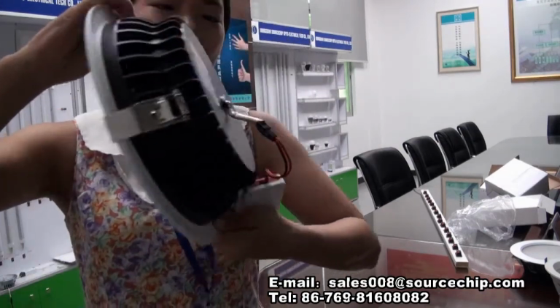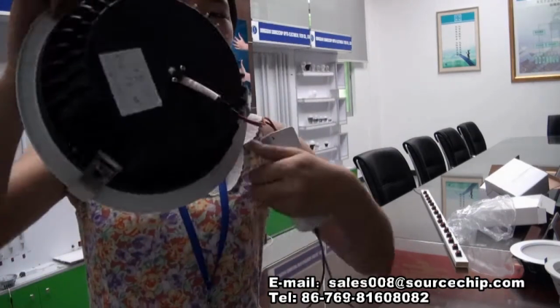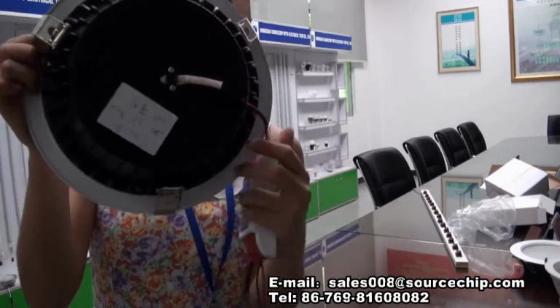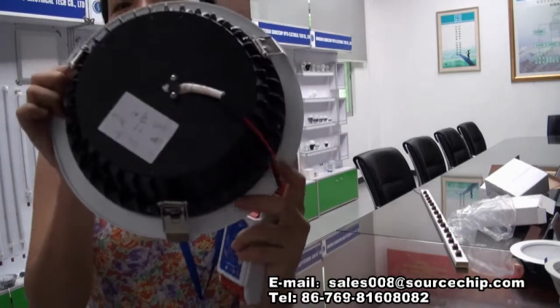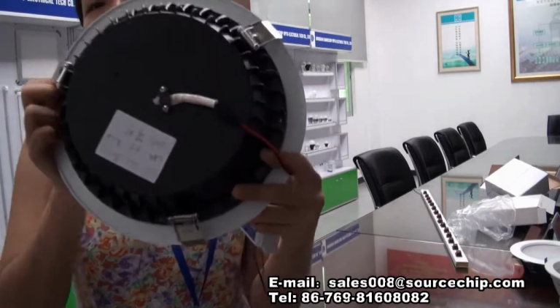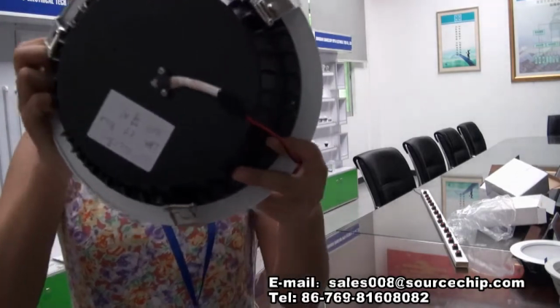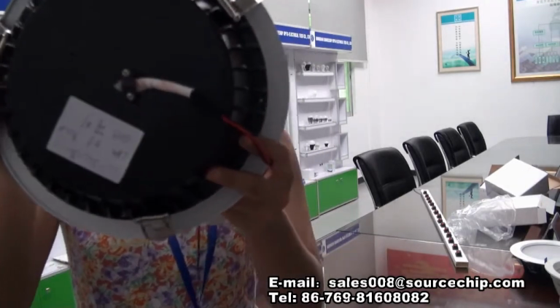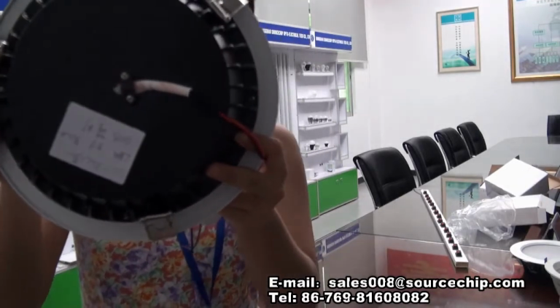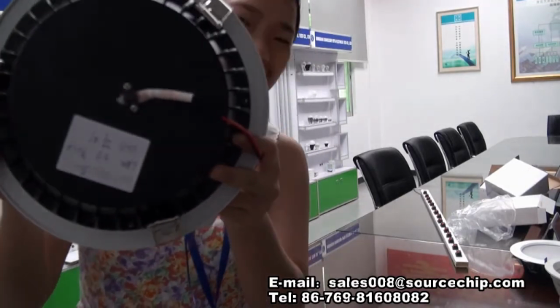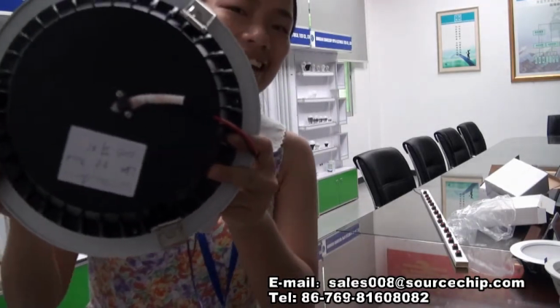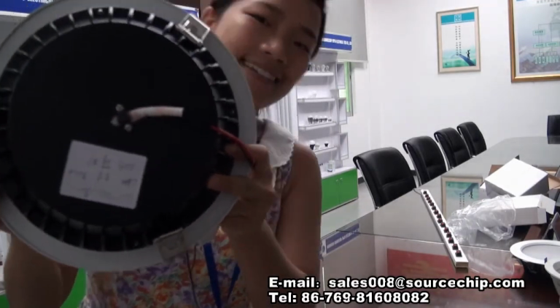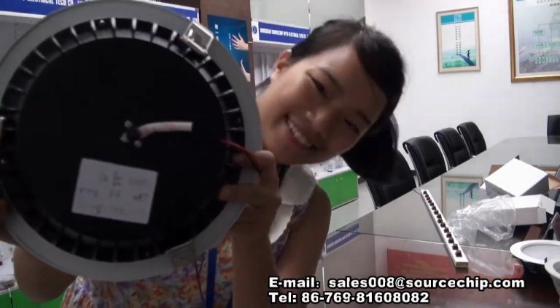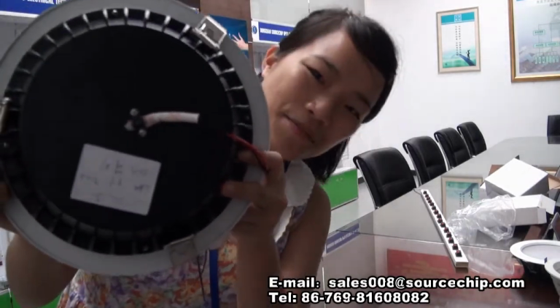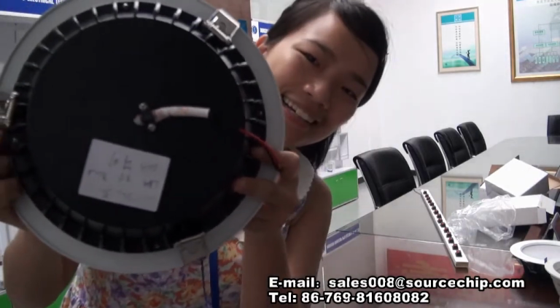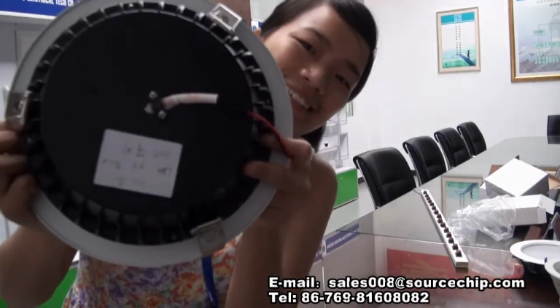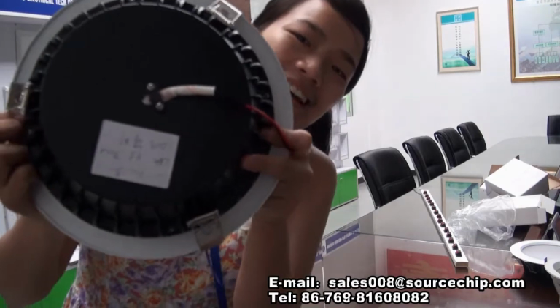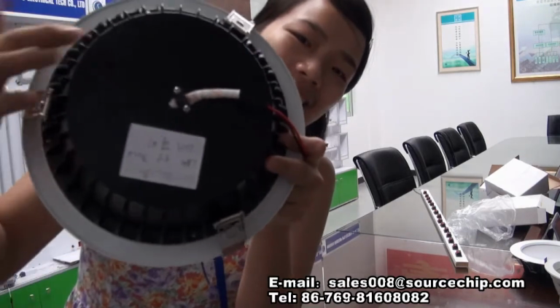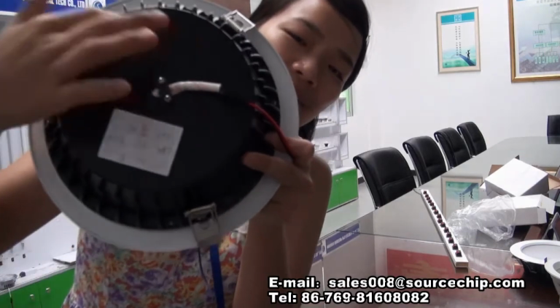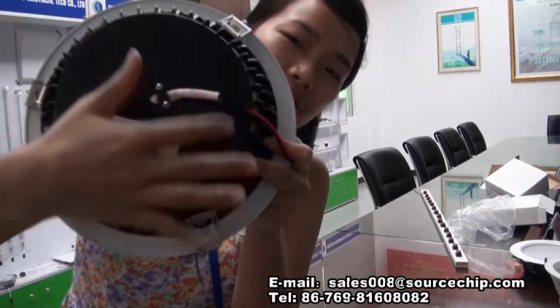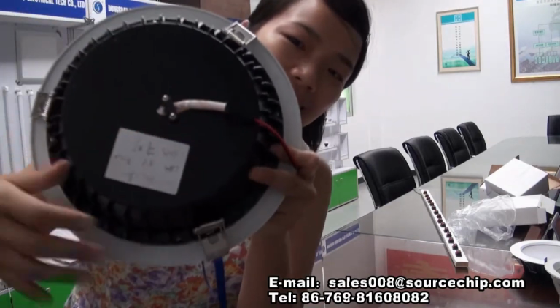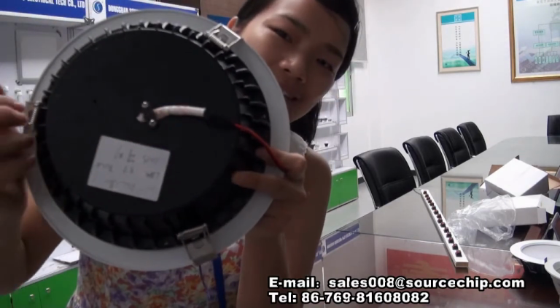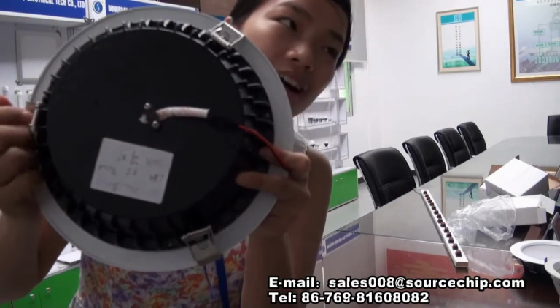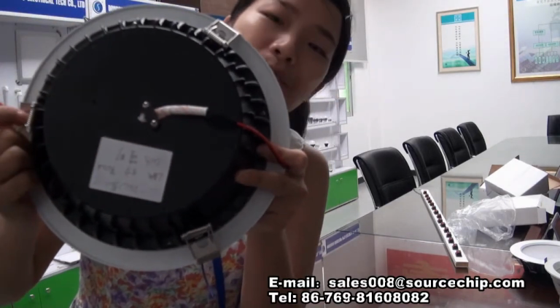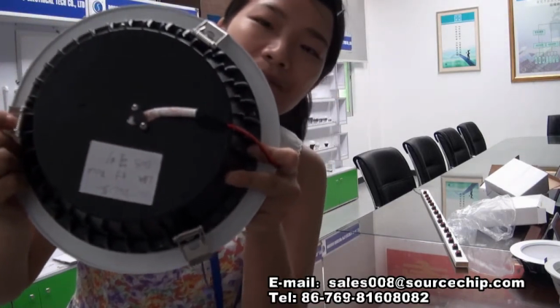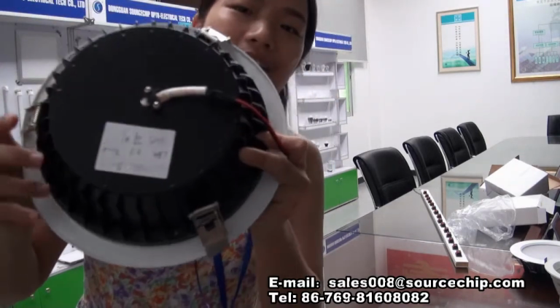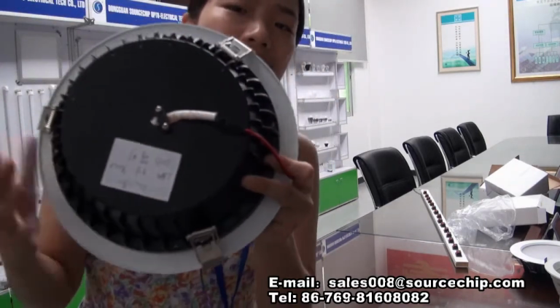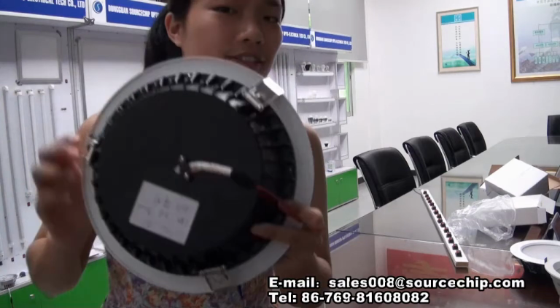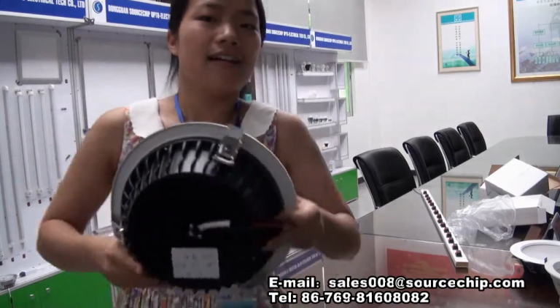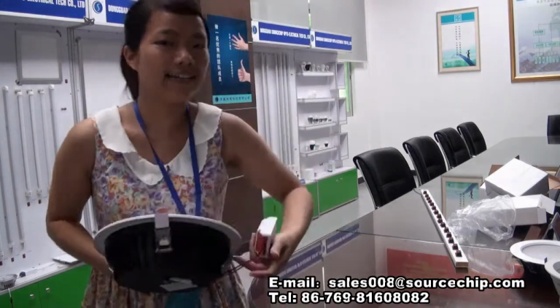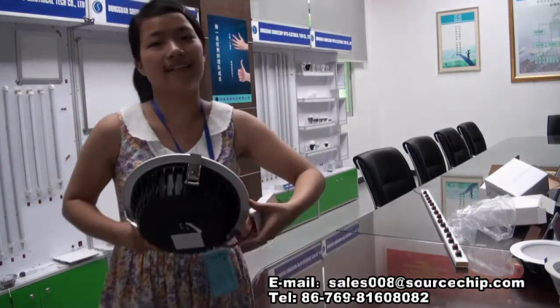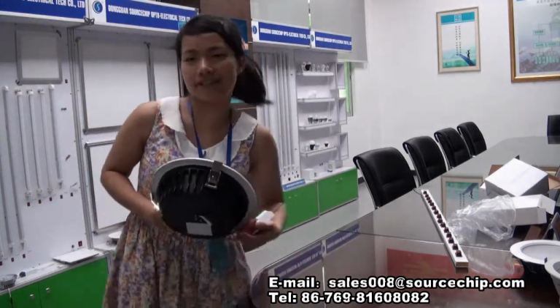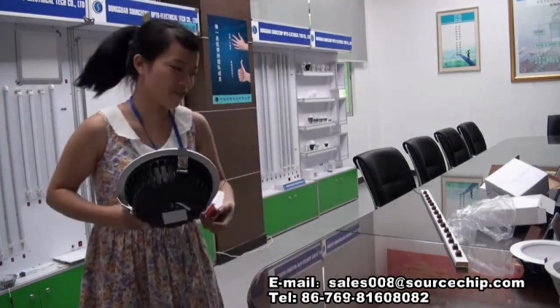Let's see the back. The material of the back is aluminum, so it has very good heat conductivity.